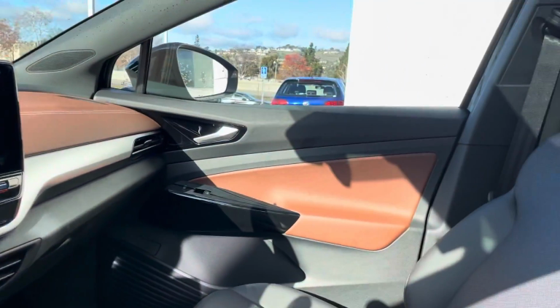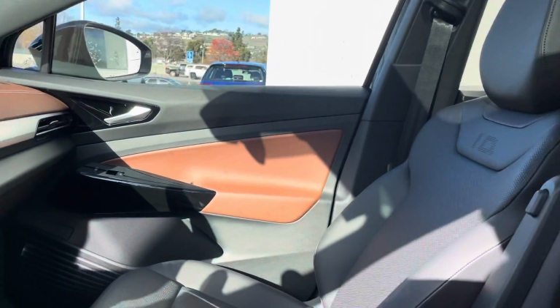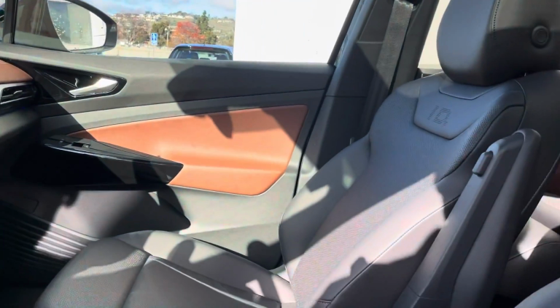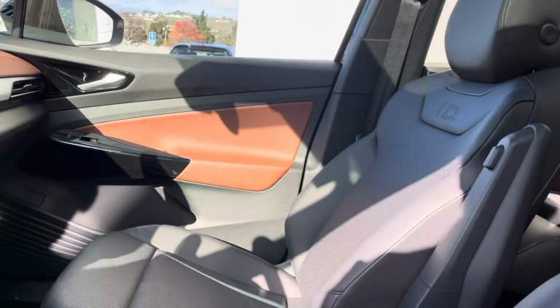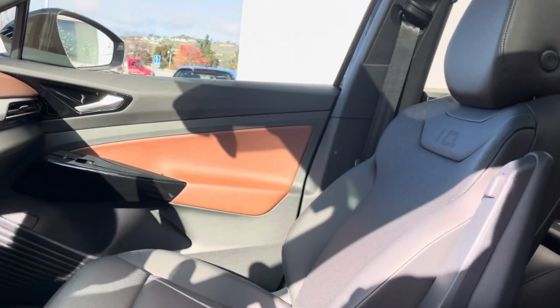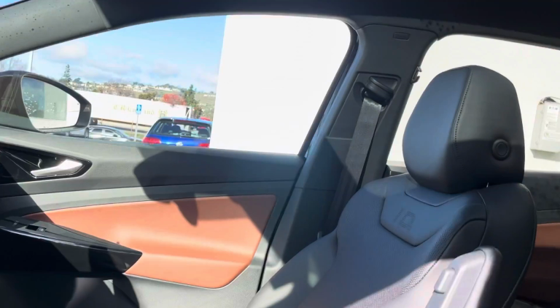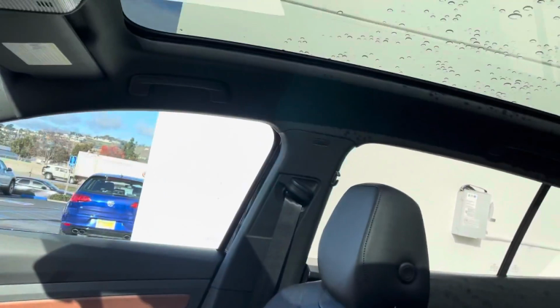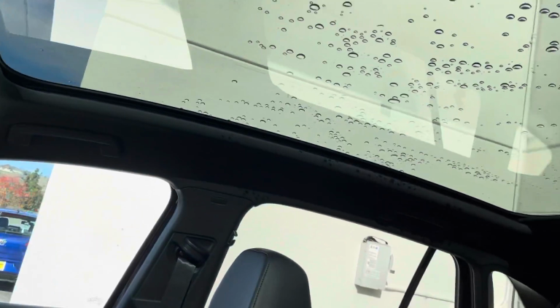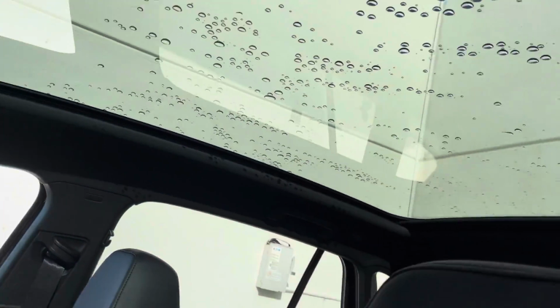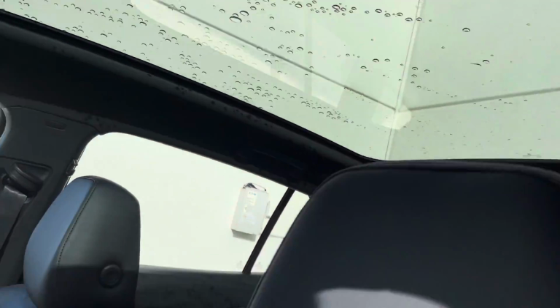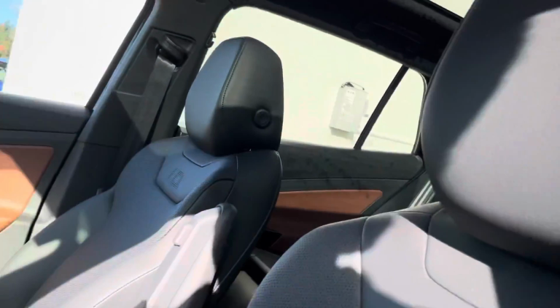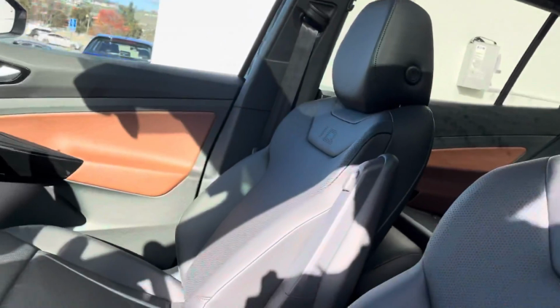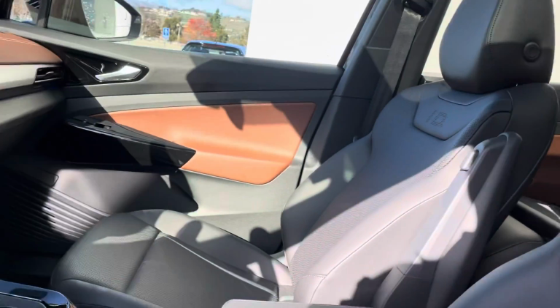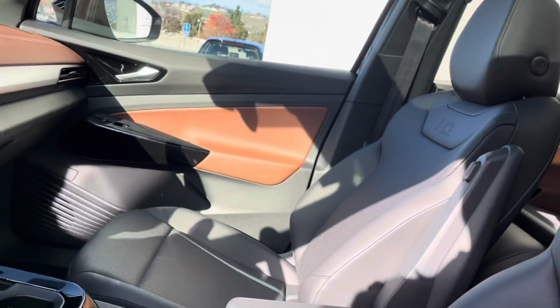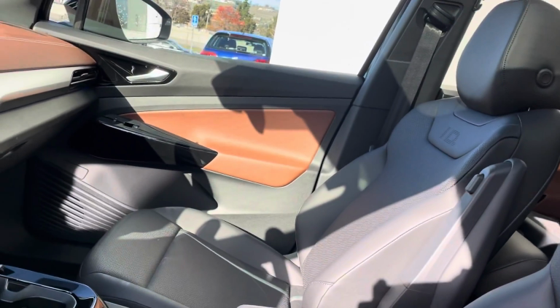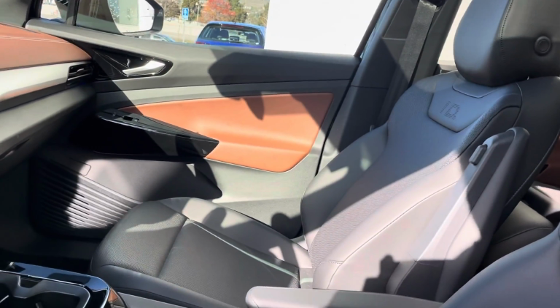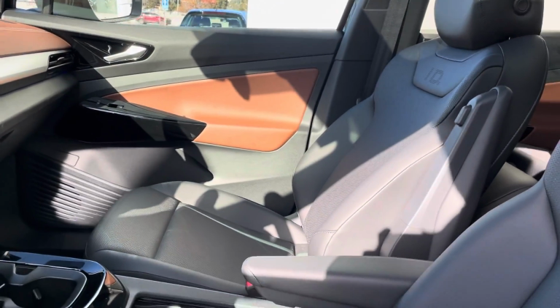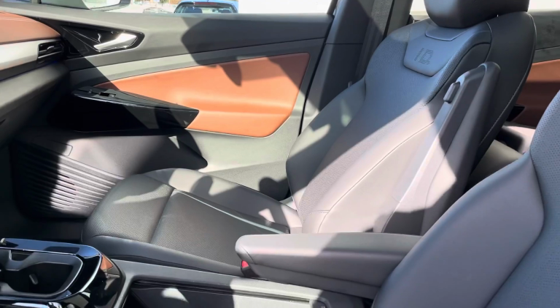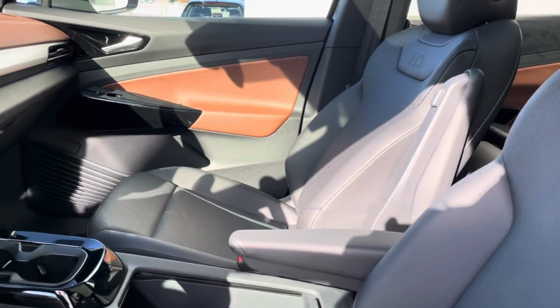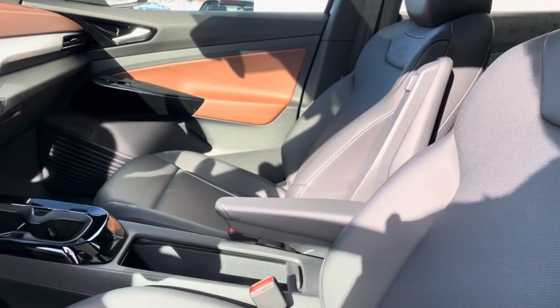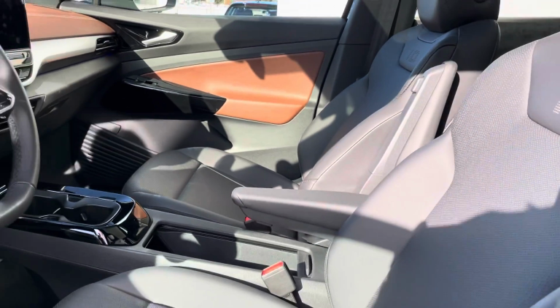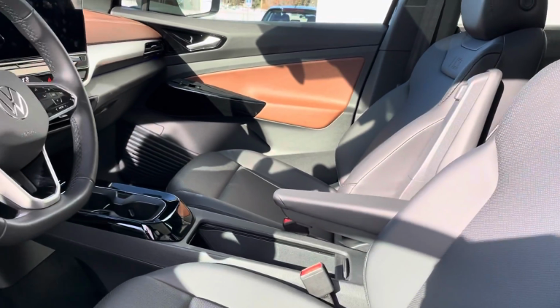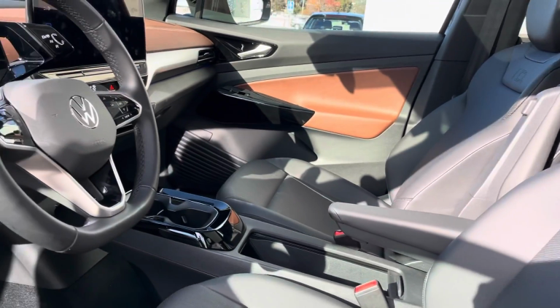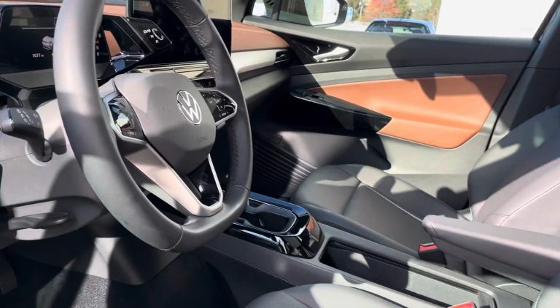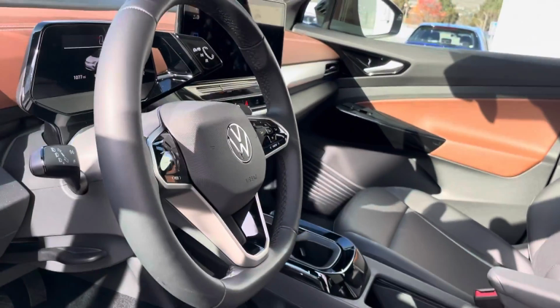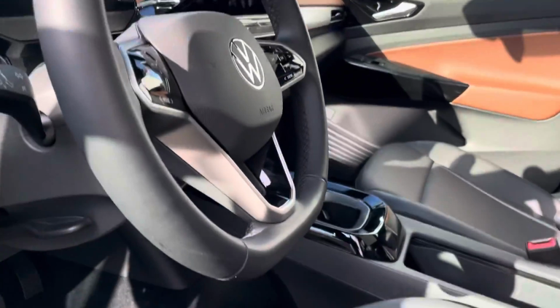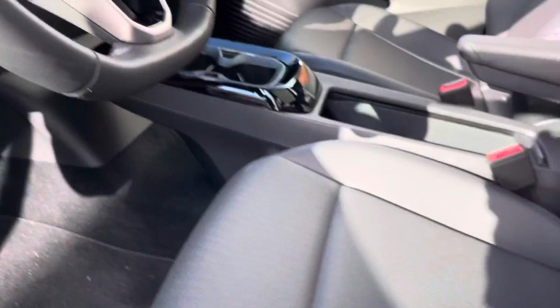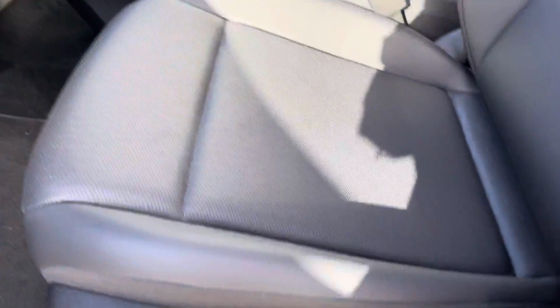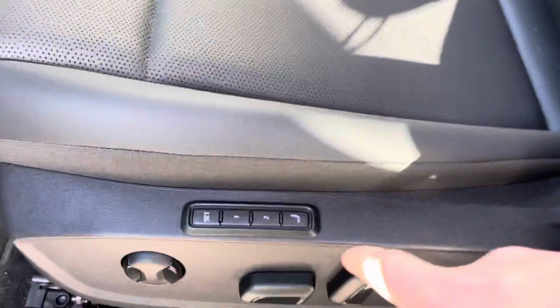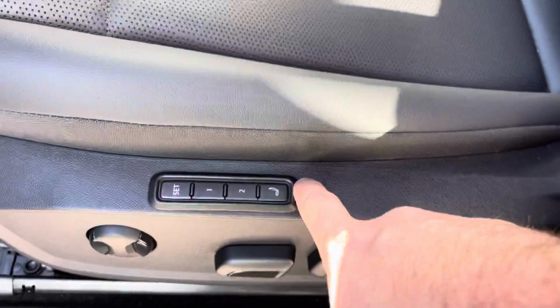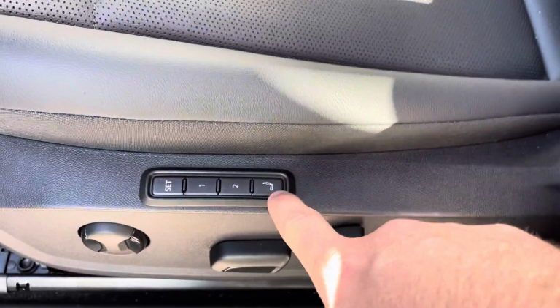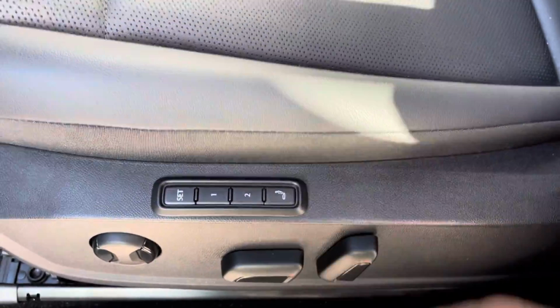It's all going to be leatherette instead of actual leather. You do have the full panoramic sunroof, and being that this is the top of the line model, you do get heated seats, heated steering wheel, as well as a massage chair — as you can see right there, which makes it super nice.